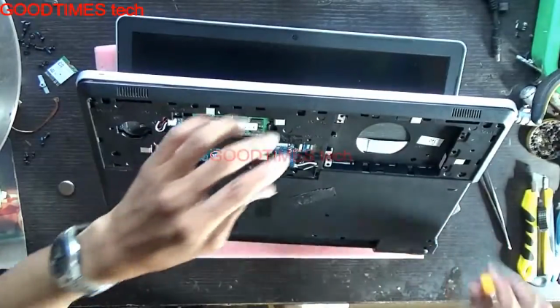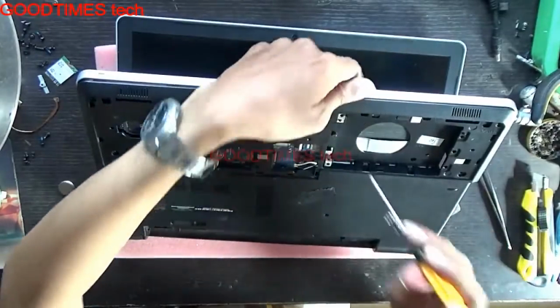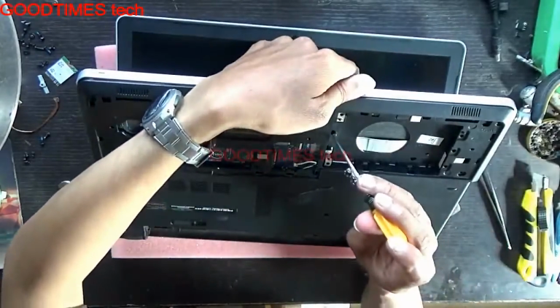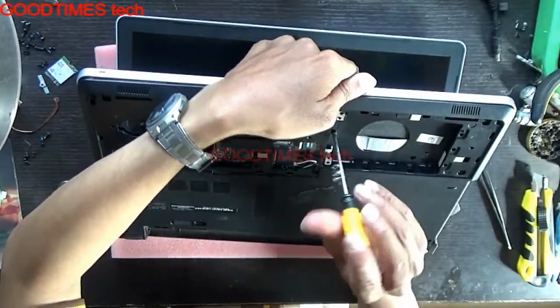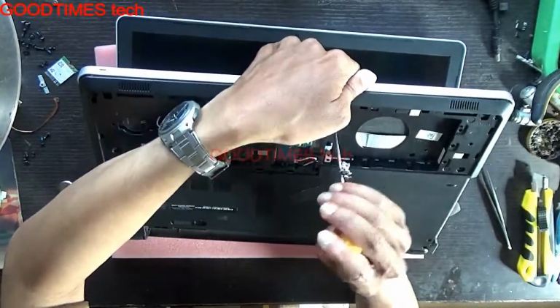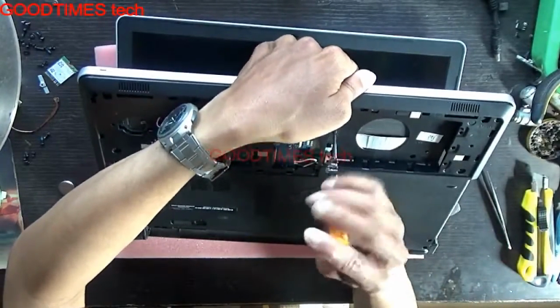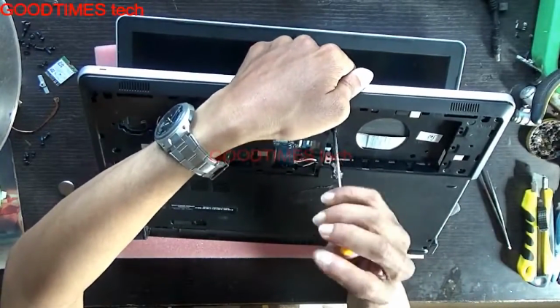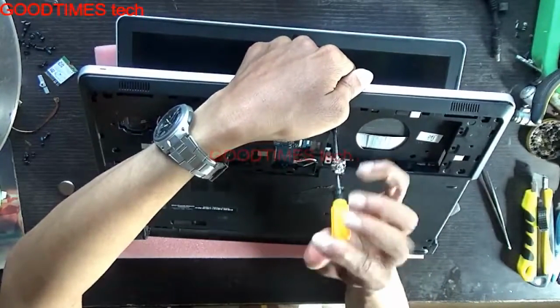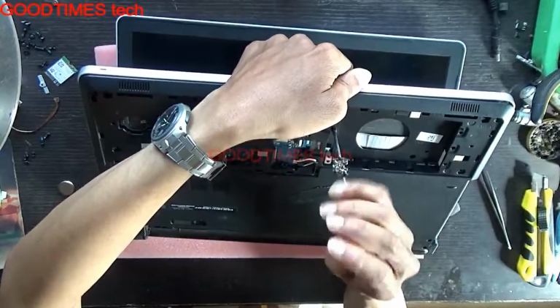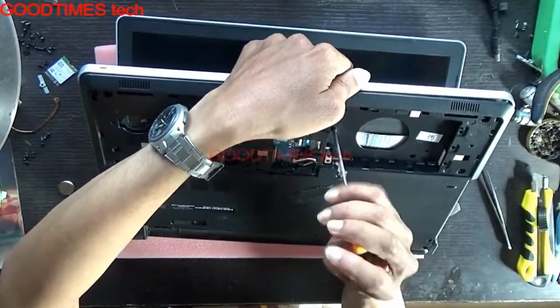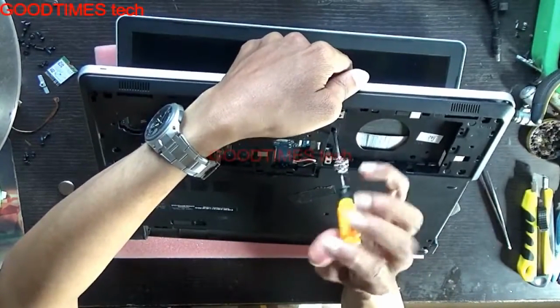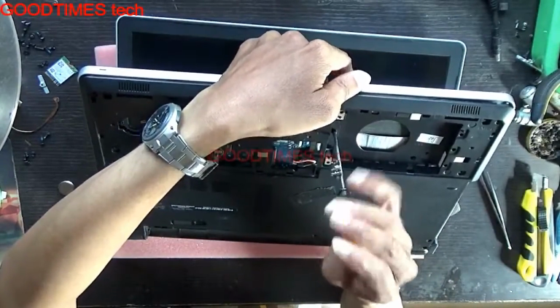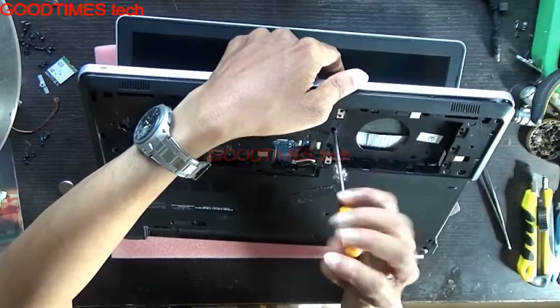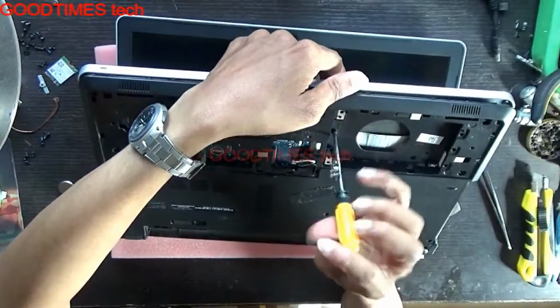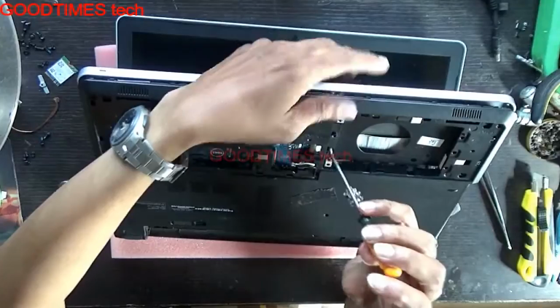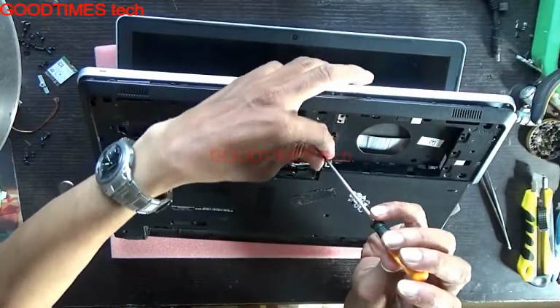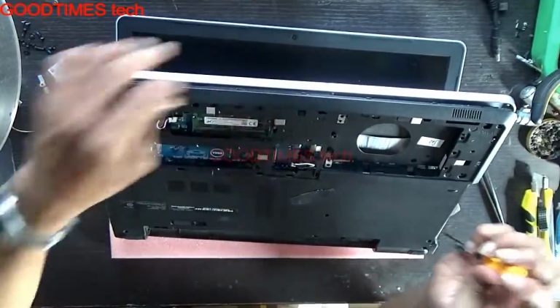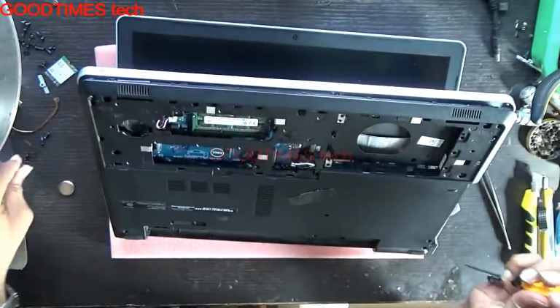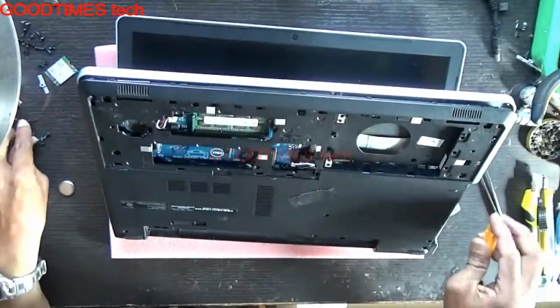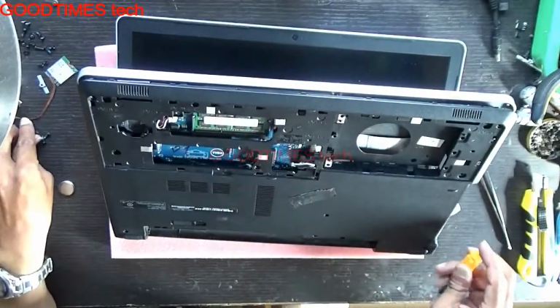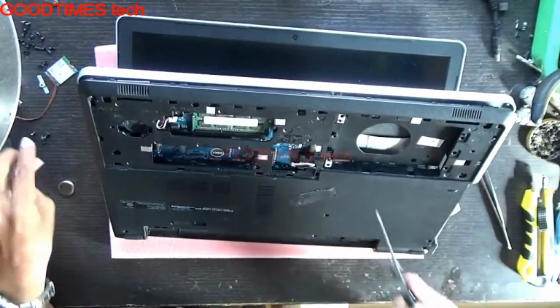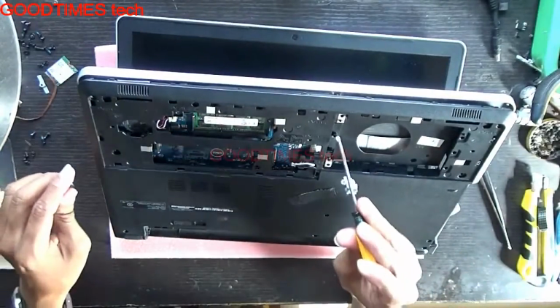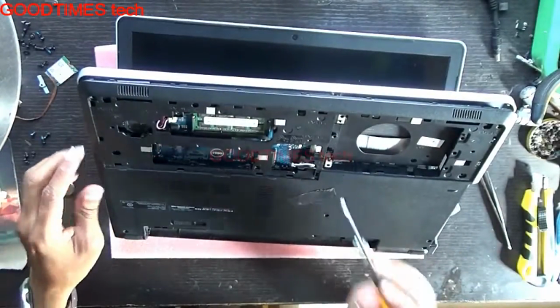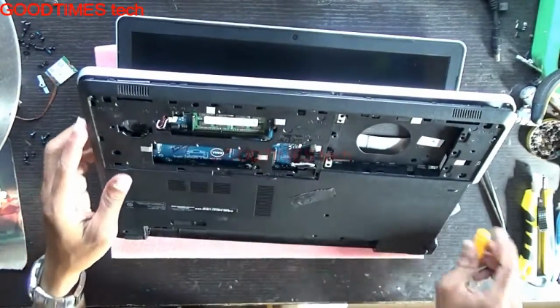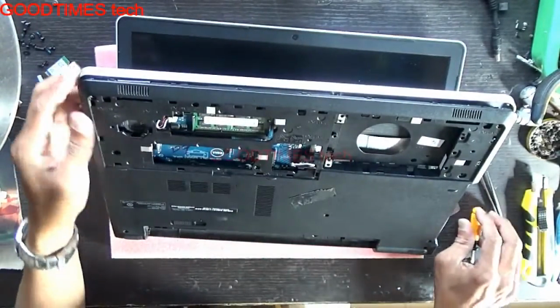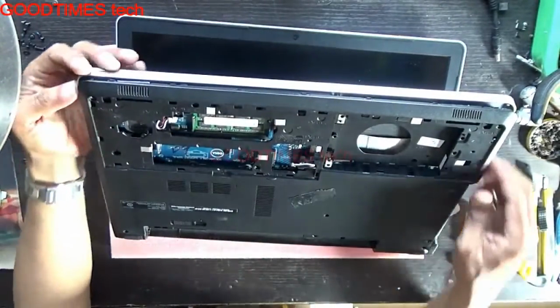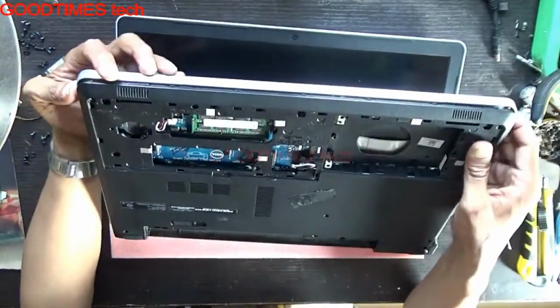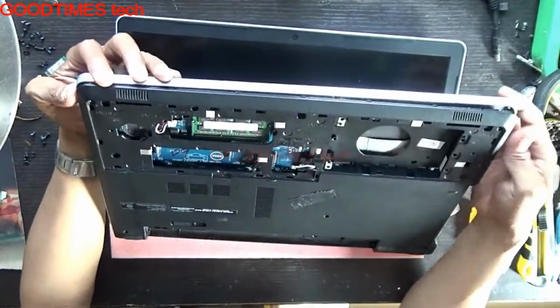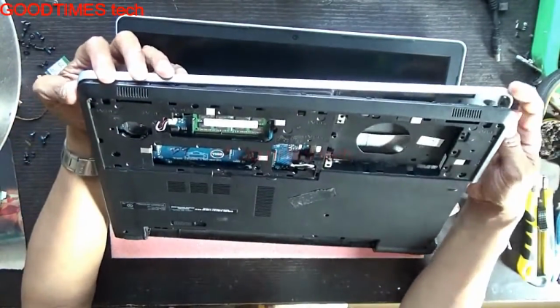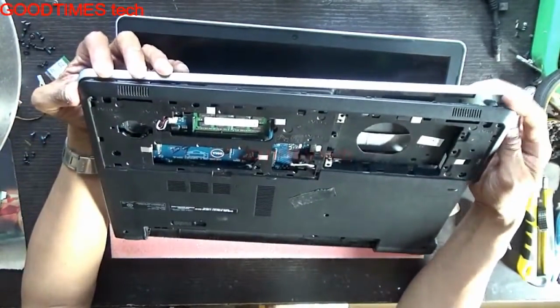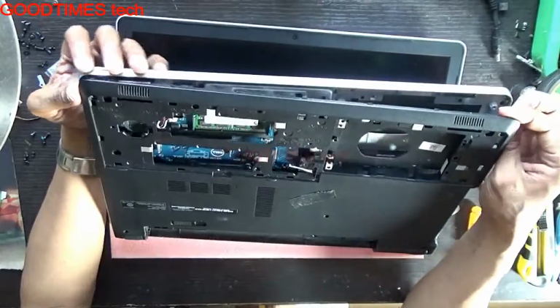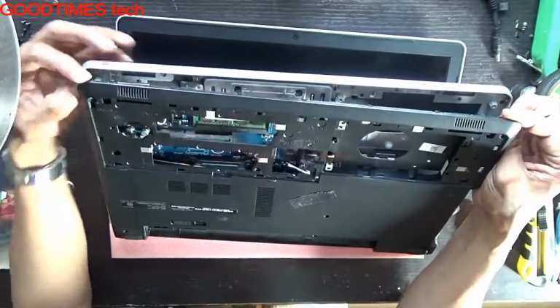Check whether any screws are pending to be removed. Here you can see one screw was there inside the hard disk slot.